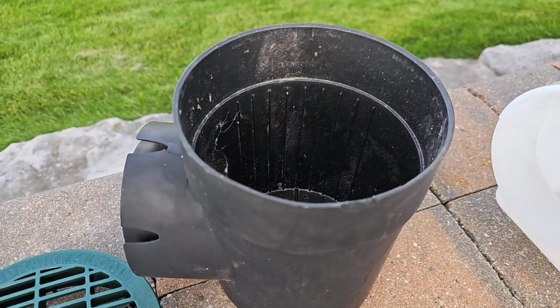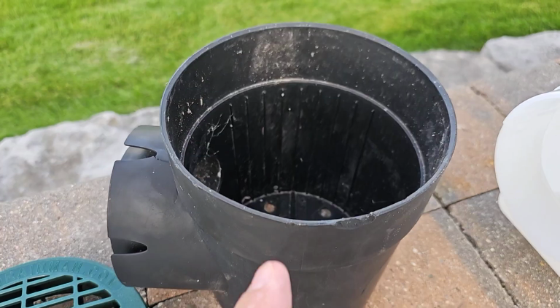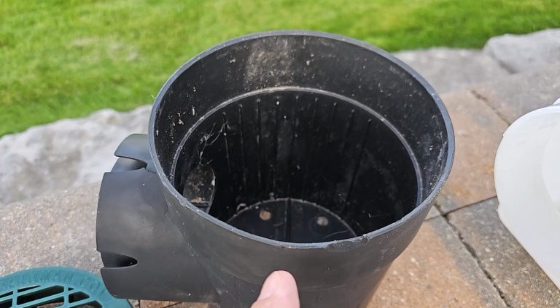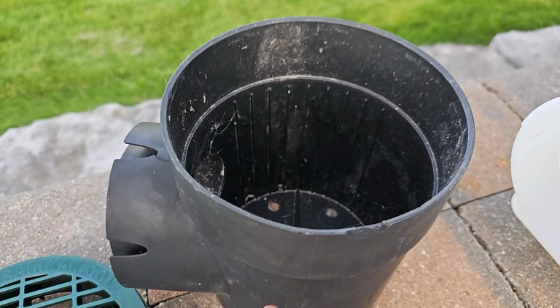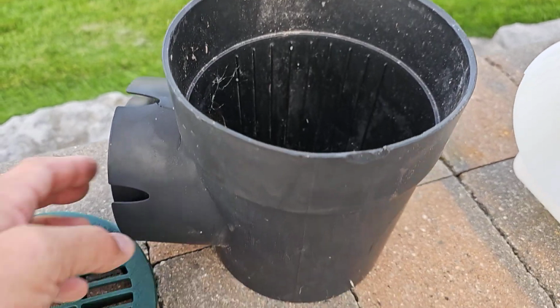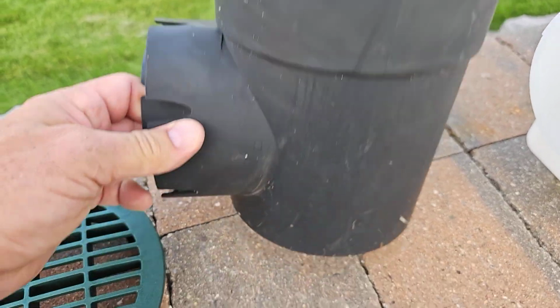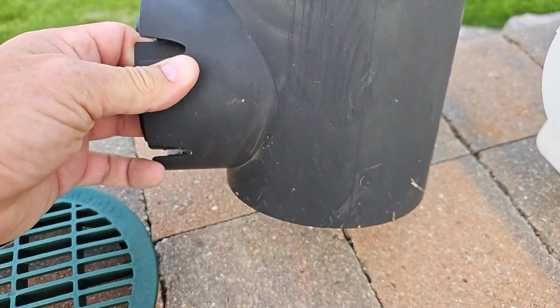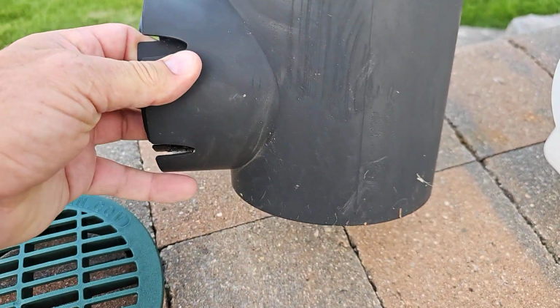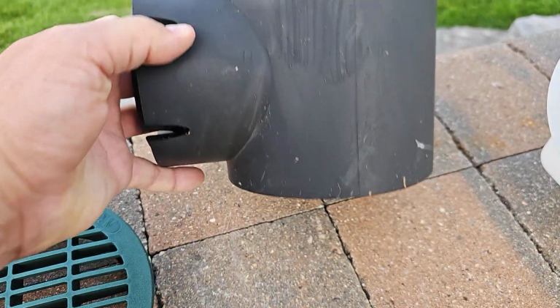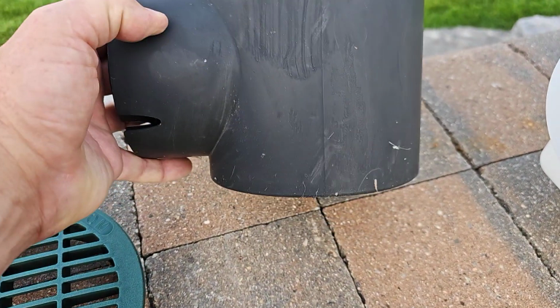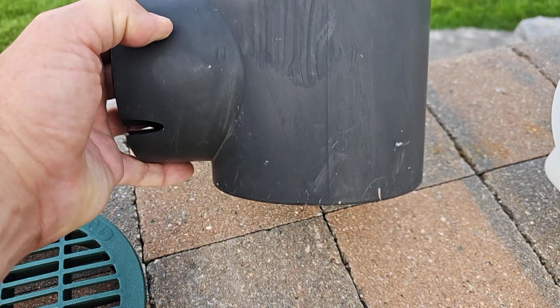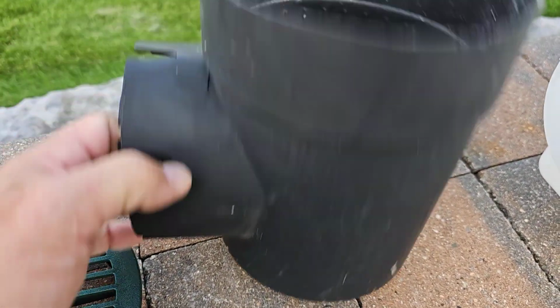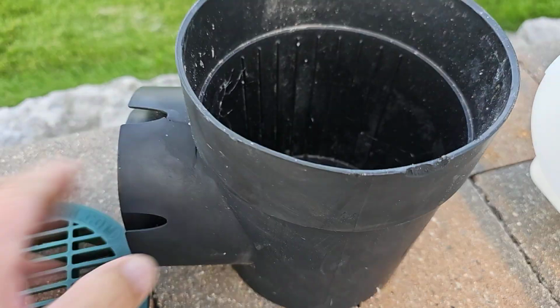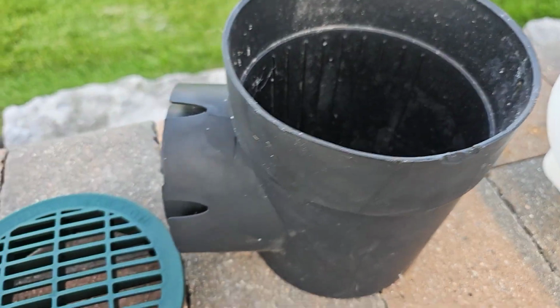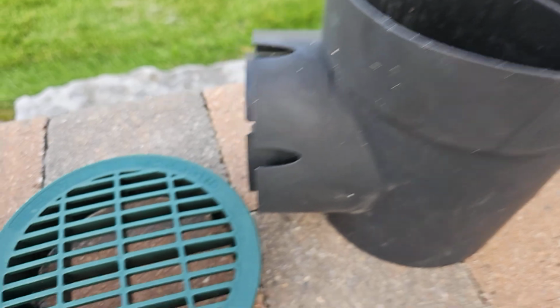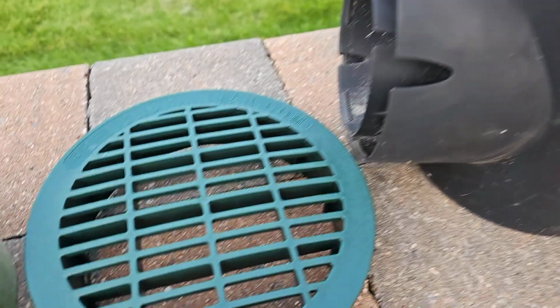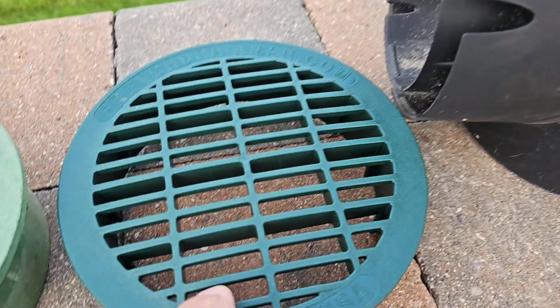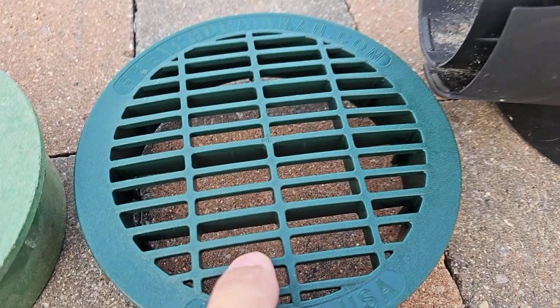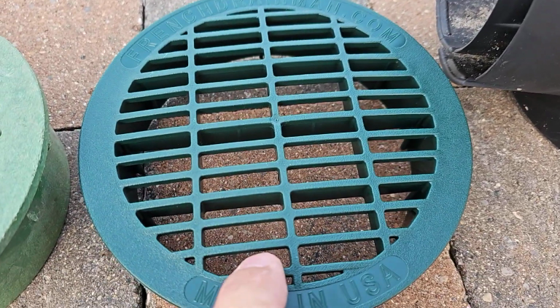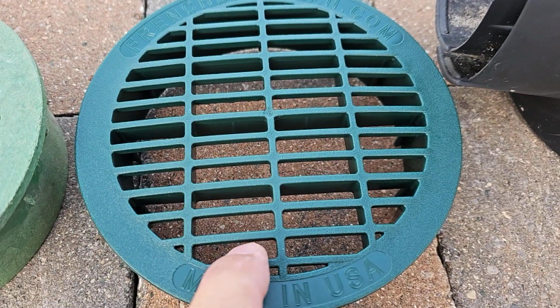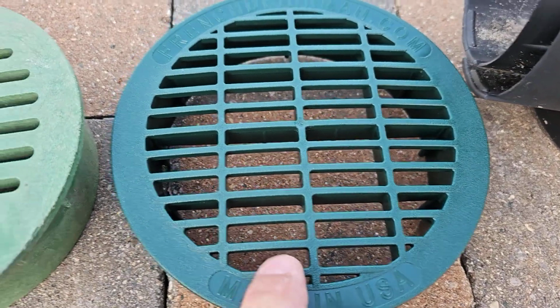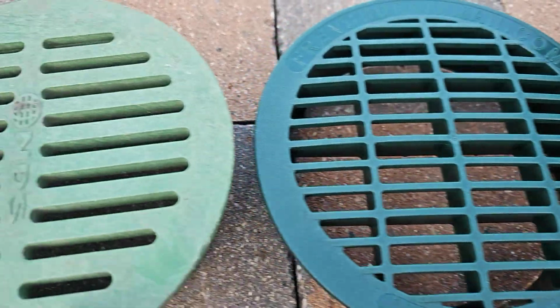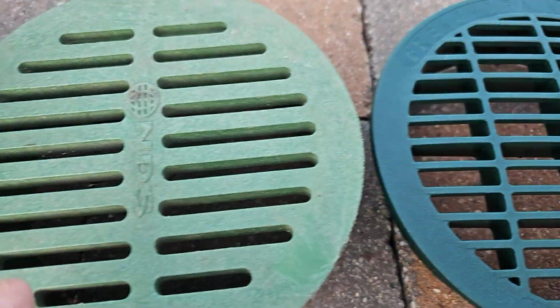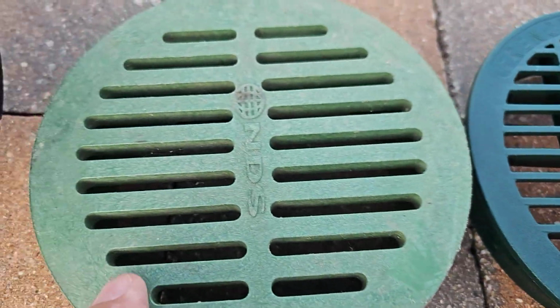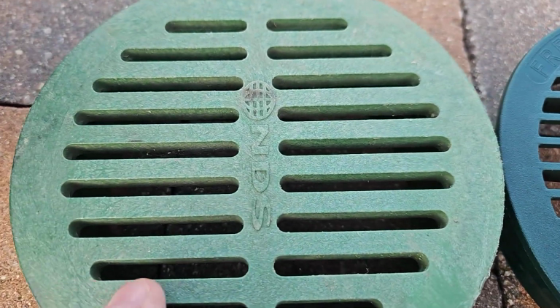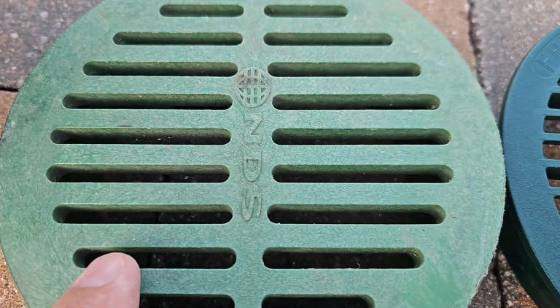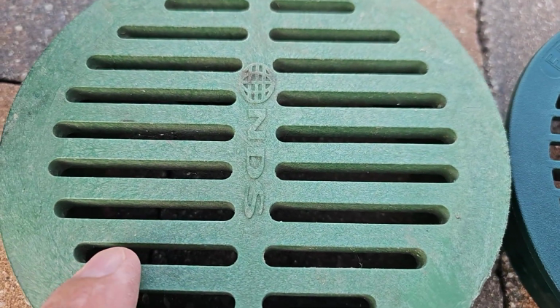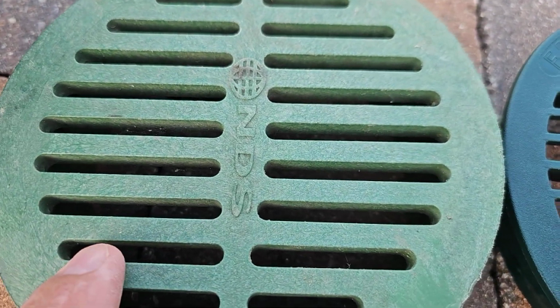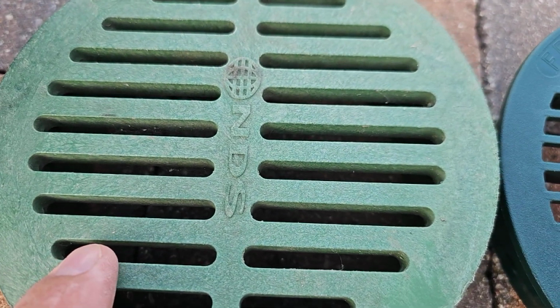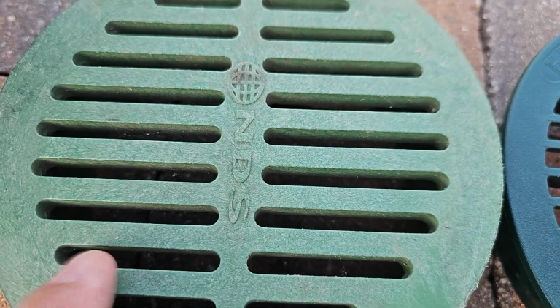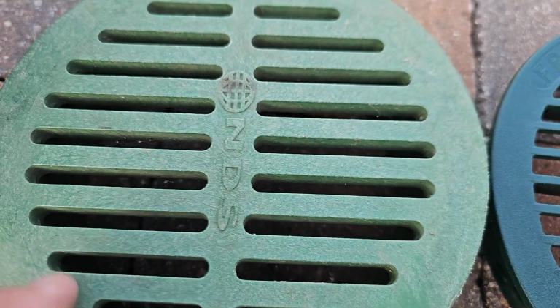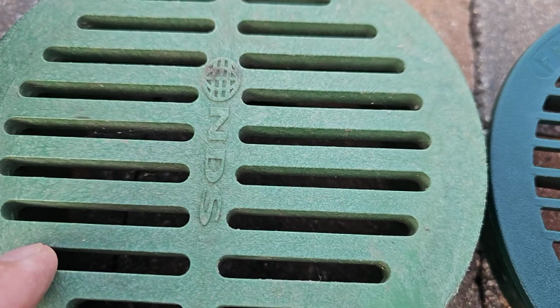I would consider upgrading this because there's no sump on it, but at least upgrade the grate. You can see how this doesn't let very much water in or out — that's a real problem.